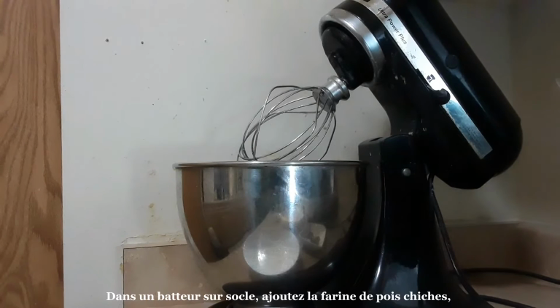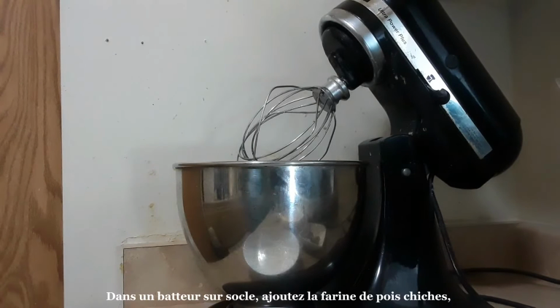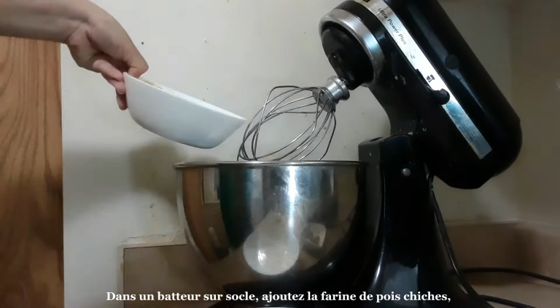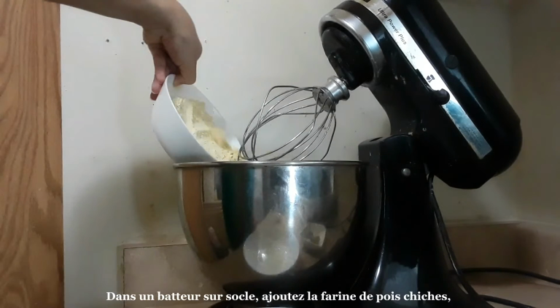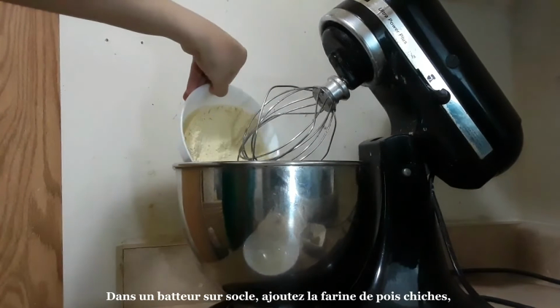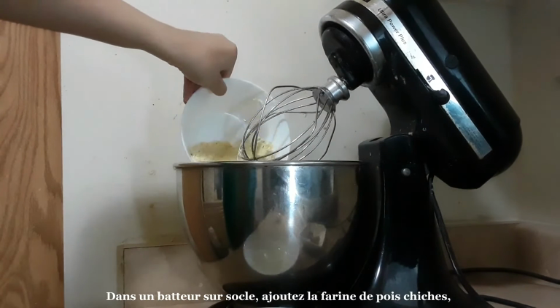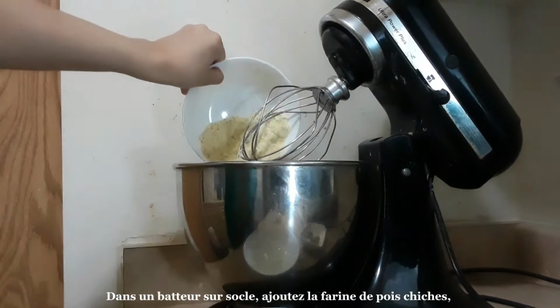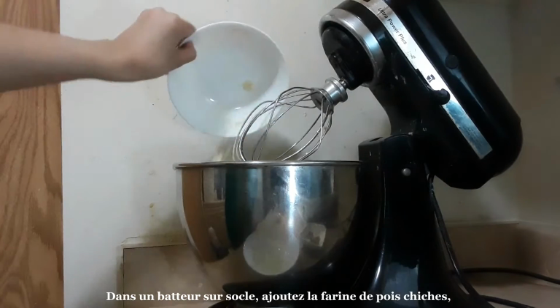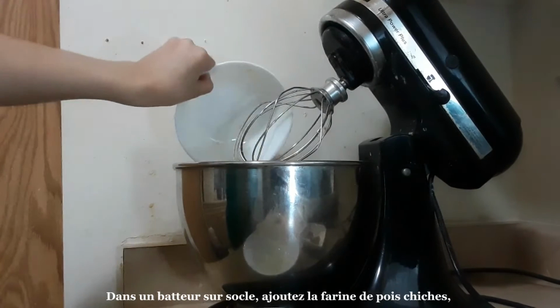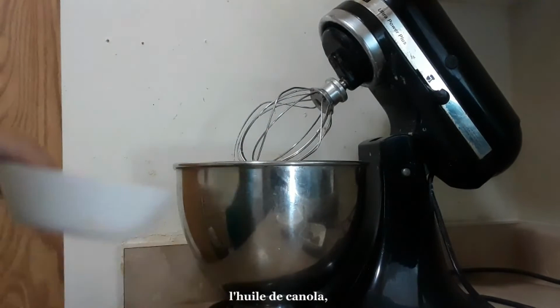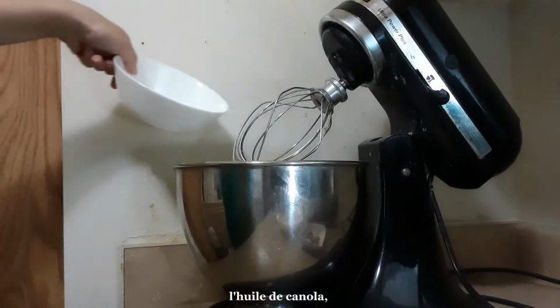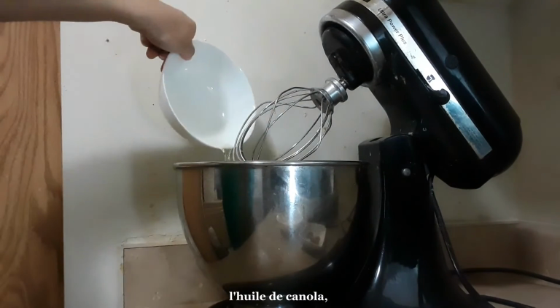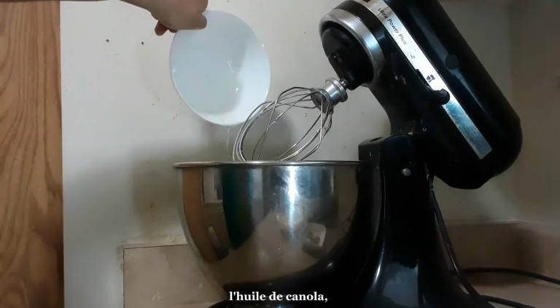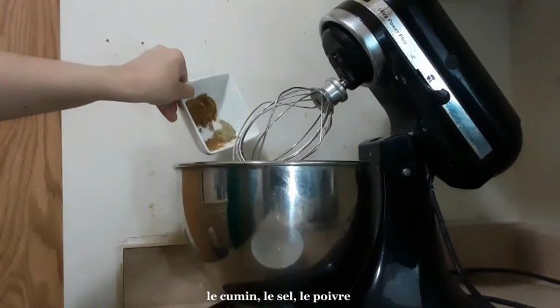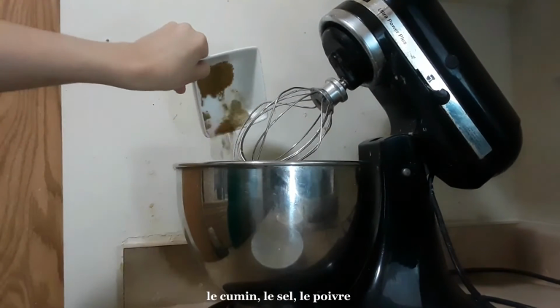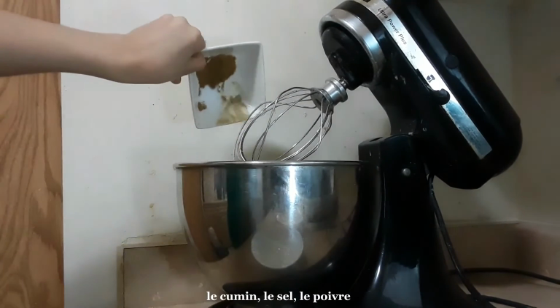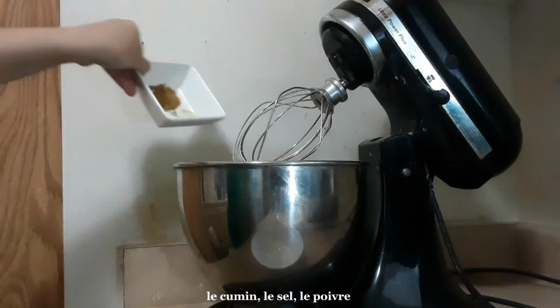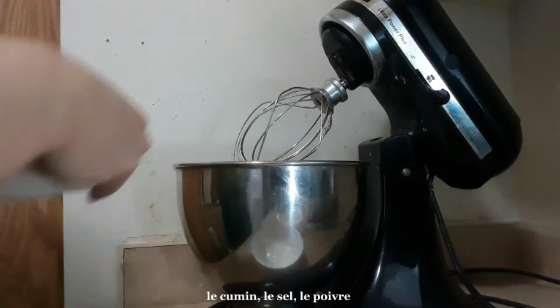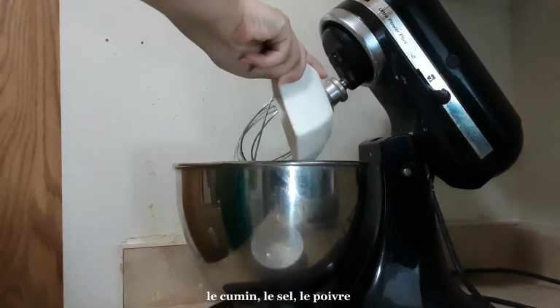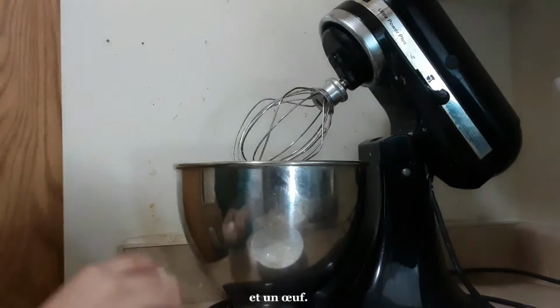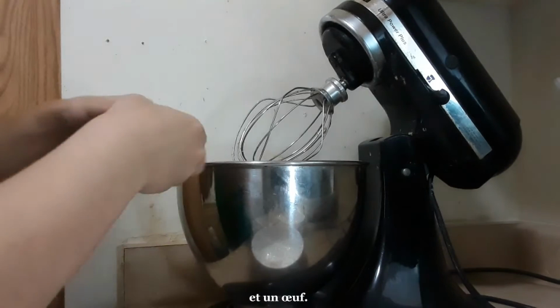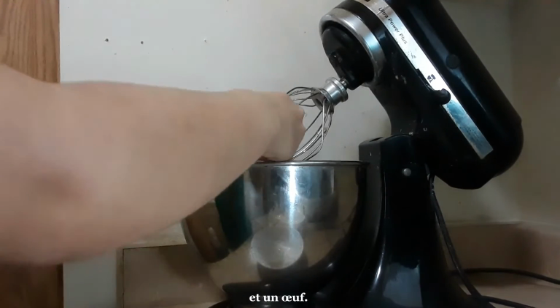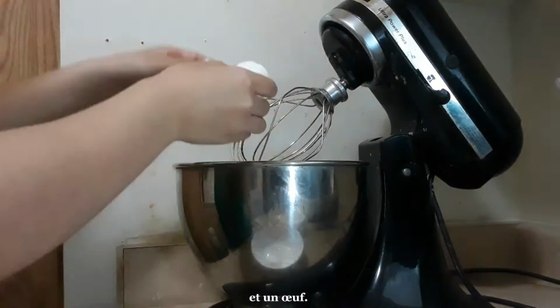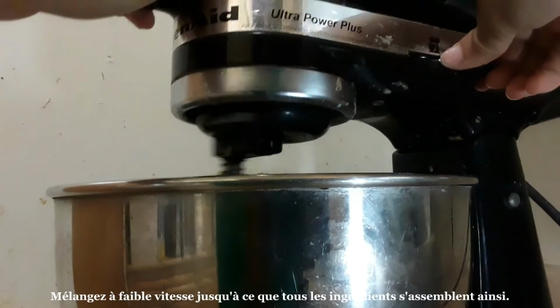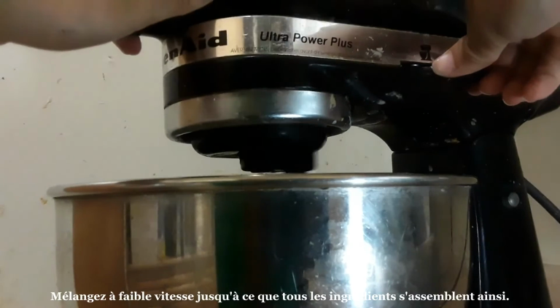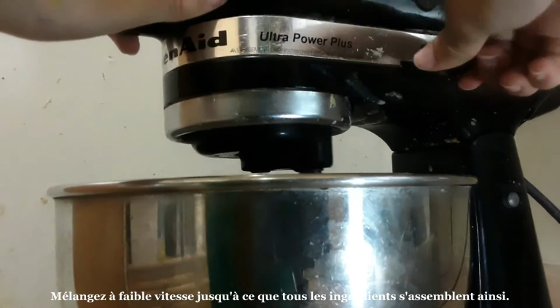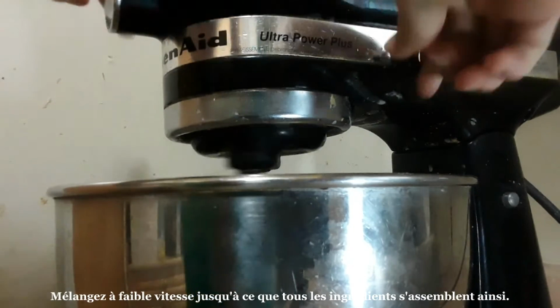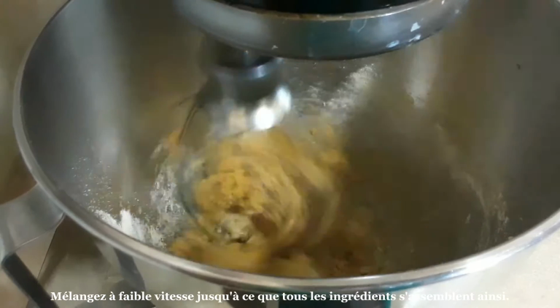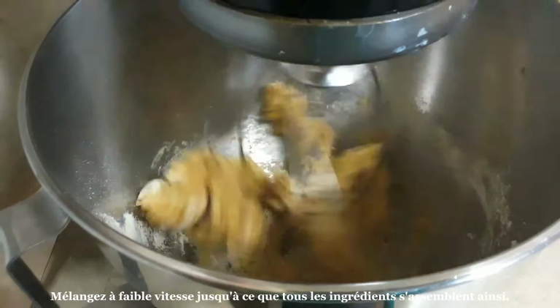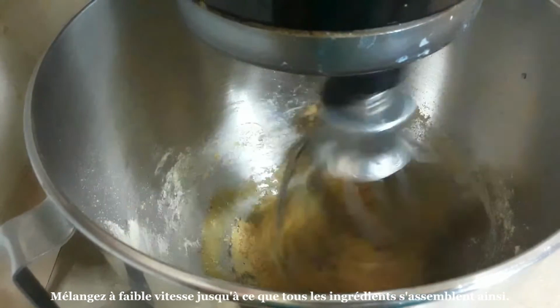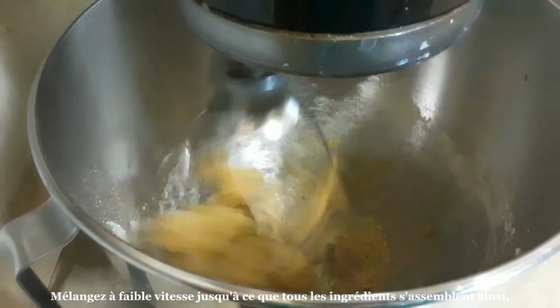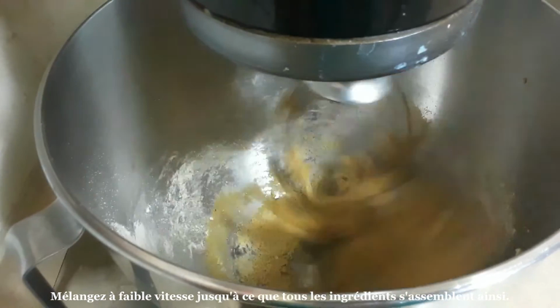In a stand mixer, add the chickpea flour, canola oil, cumin, salt, pepper, and an egg. Mix on low speed until all the ingredients come together like so.